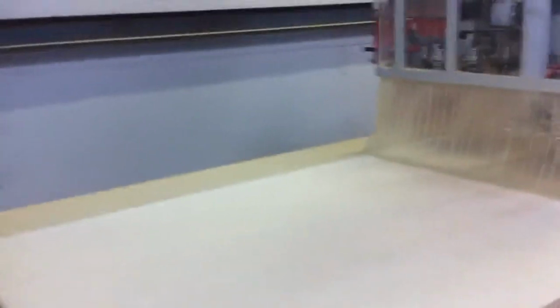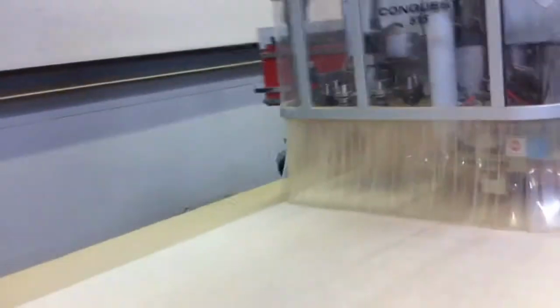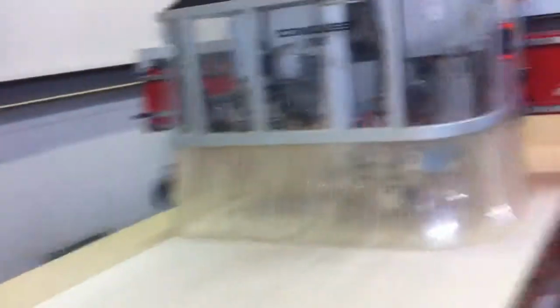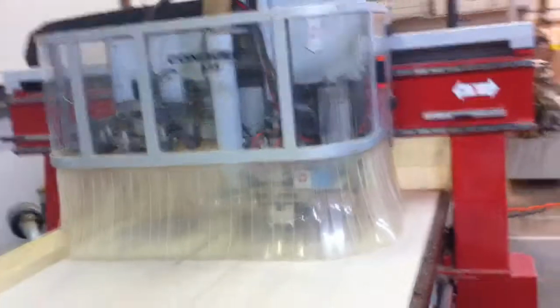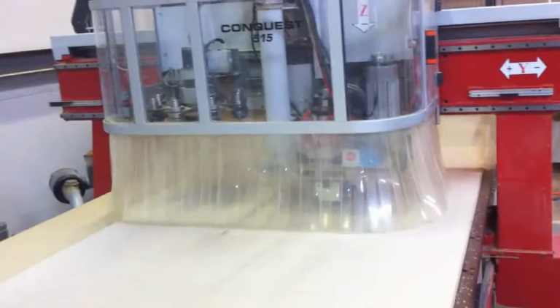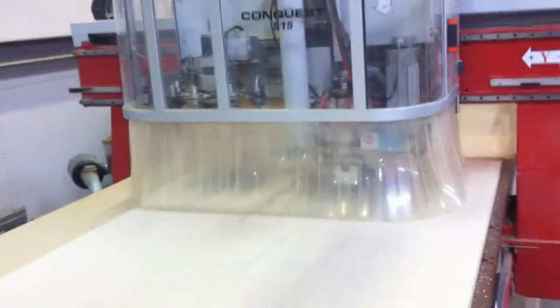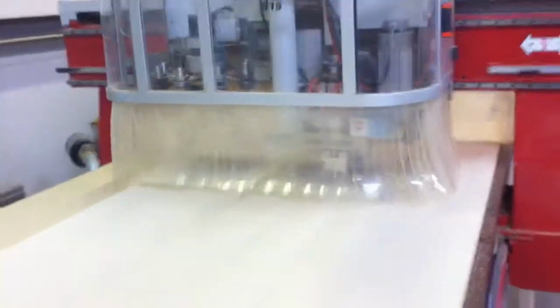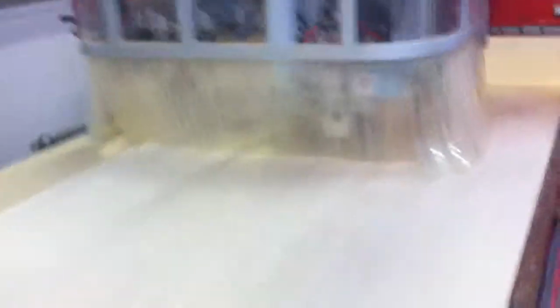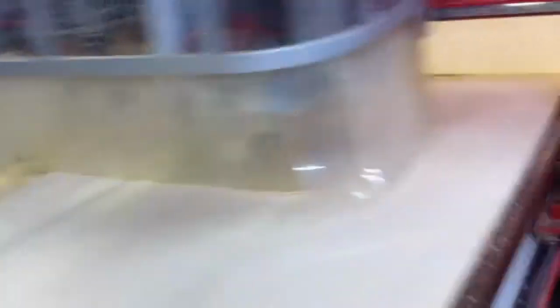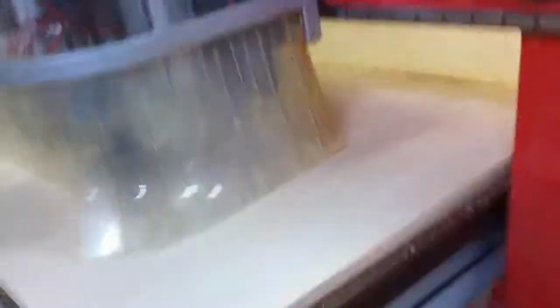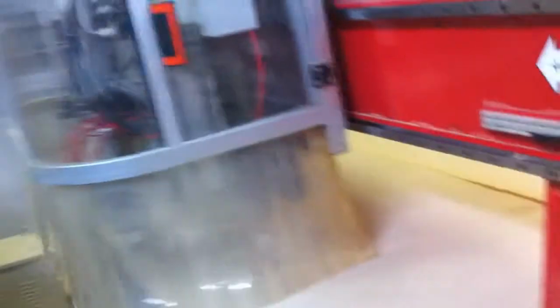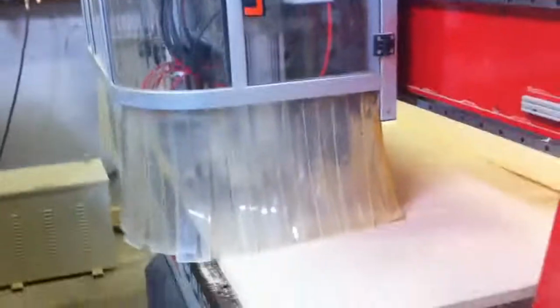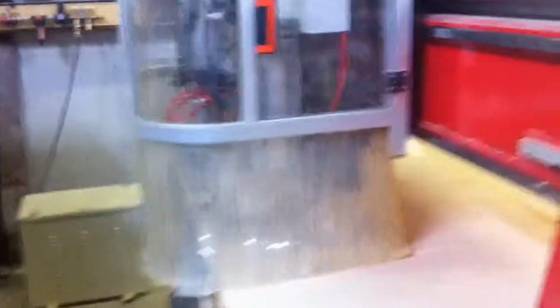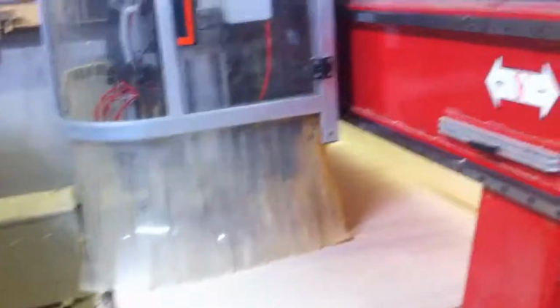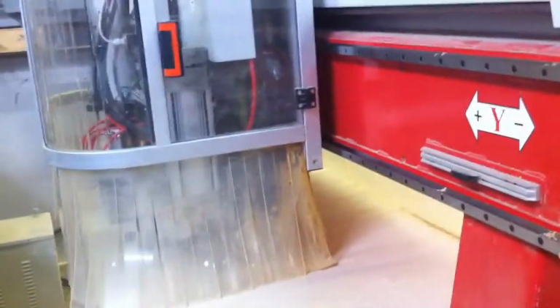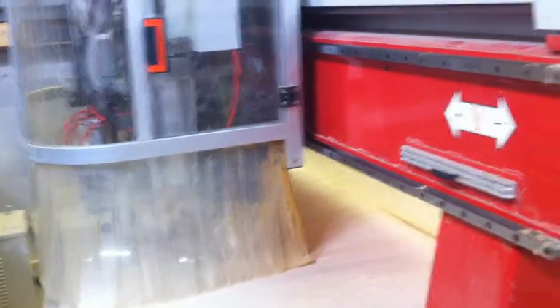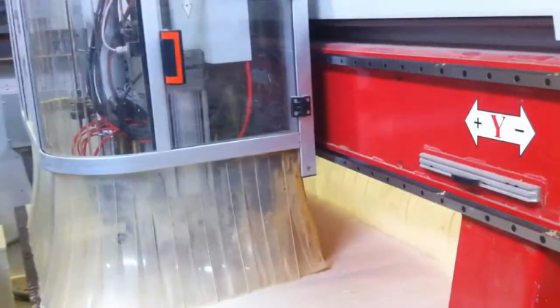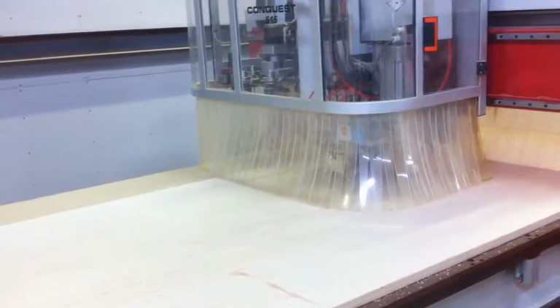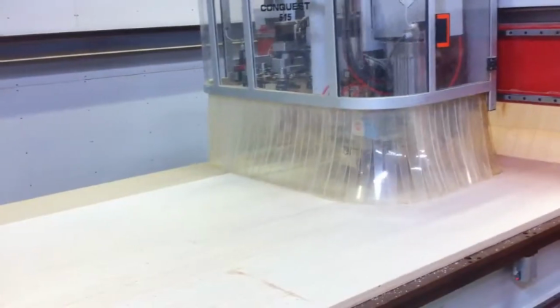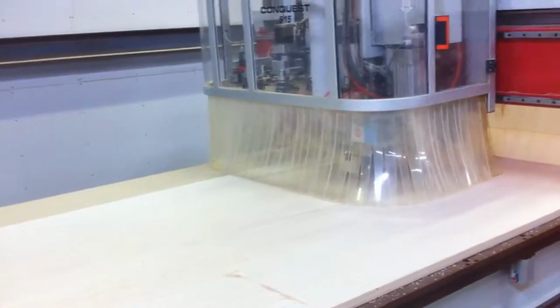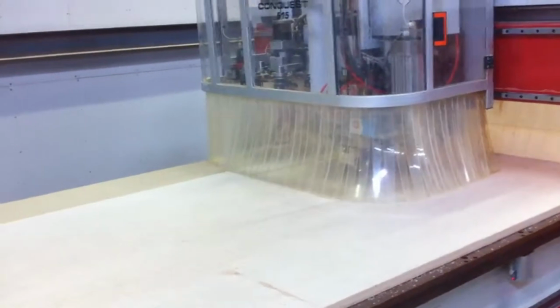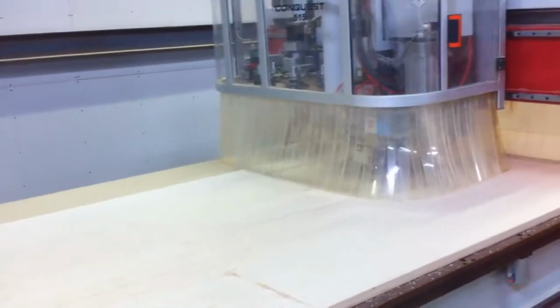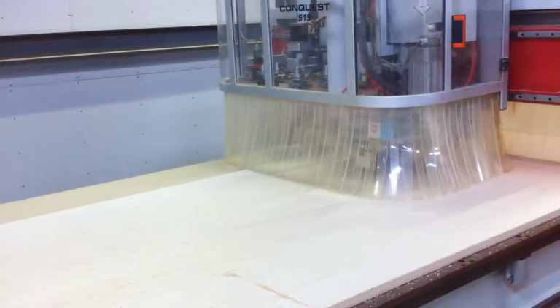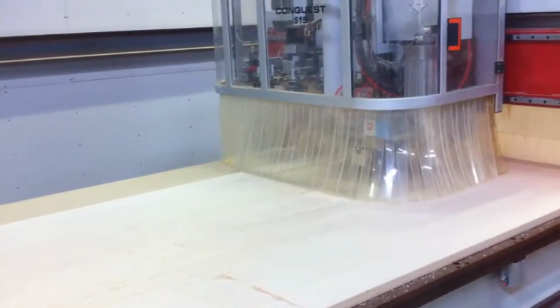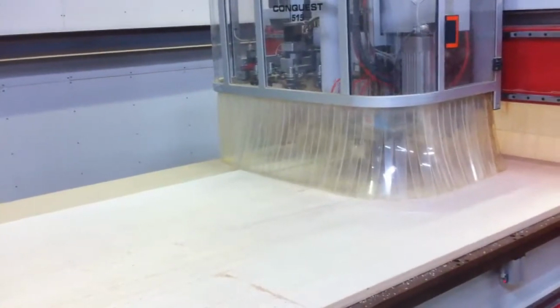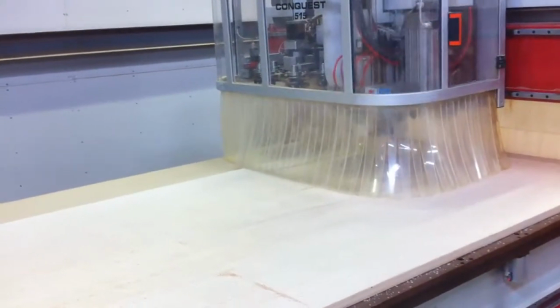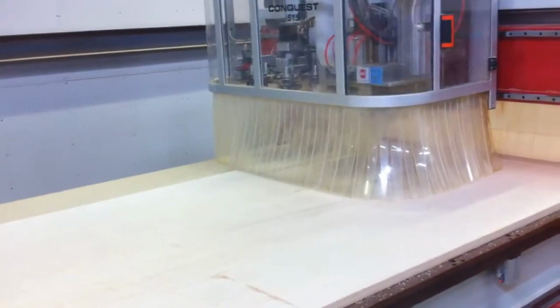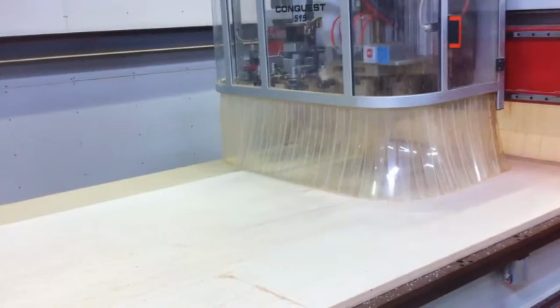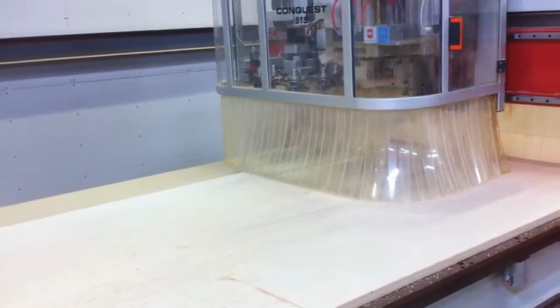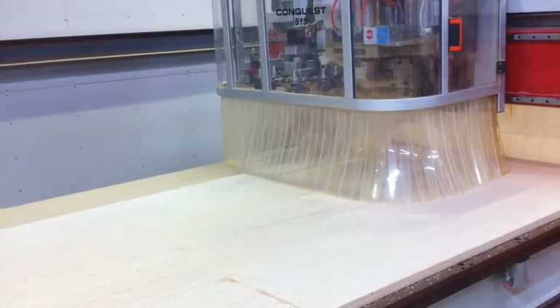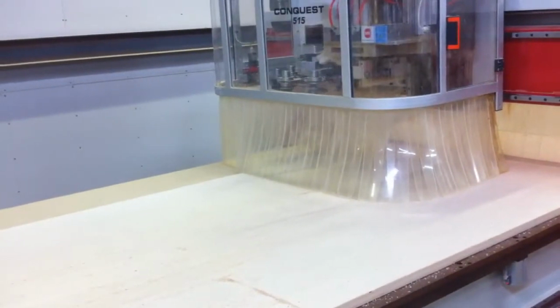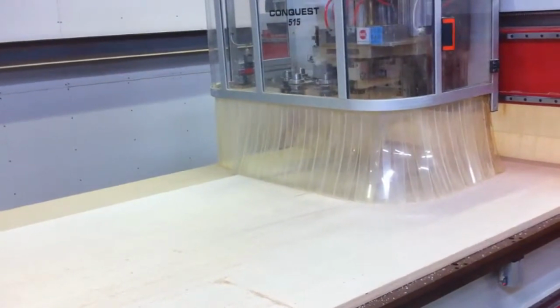As it finishes its drilling cycle, it's going to come back up and start with the front of the sheets and work its way across. As it finishes its drilling cycle here, it'll make a tool change in its current location.